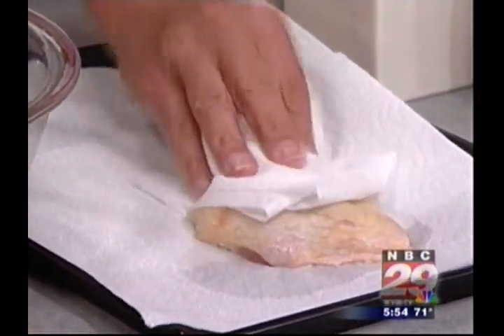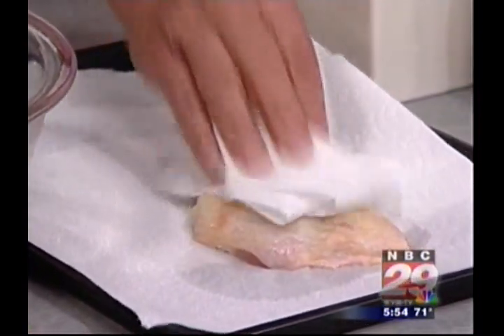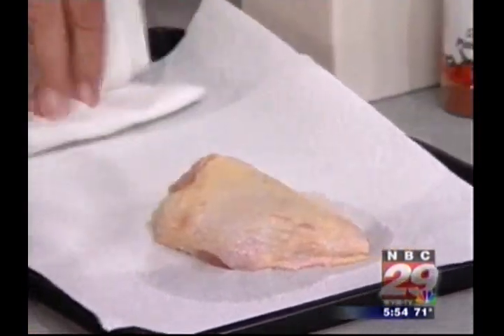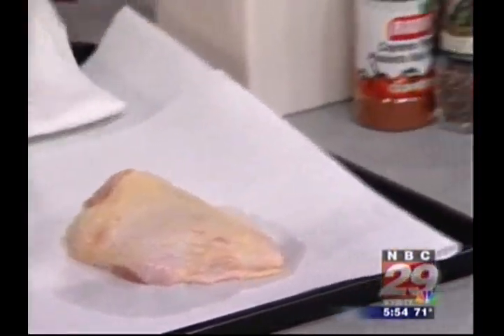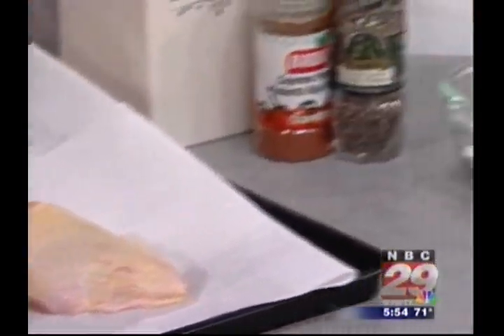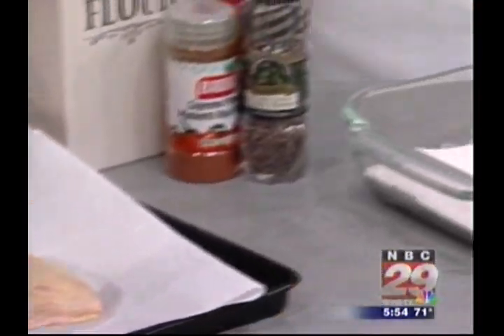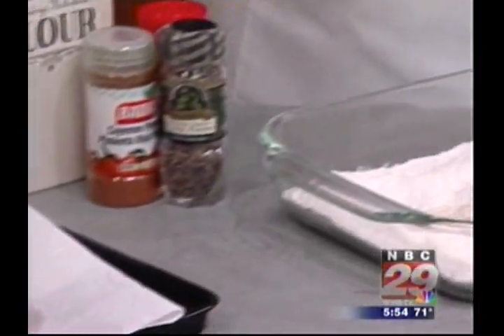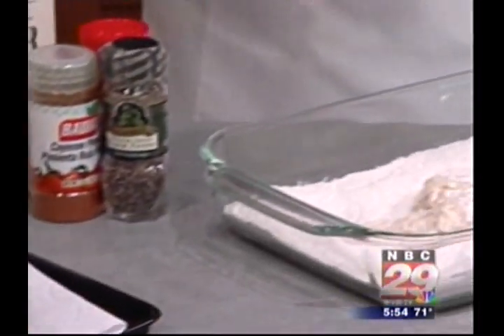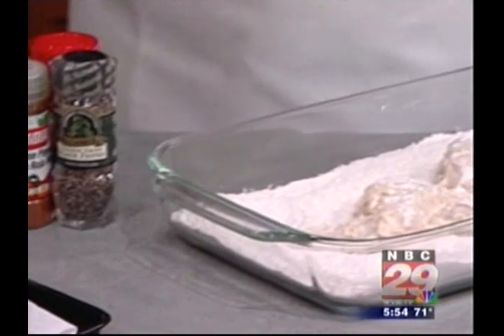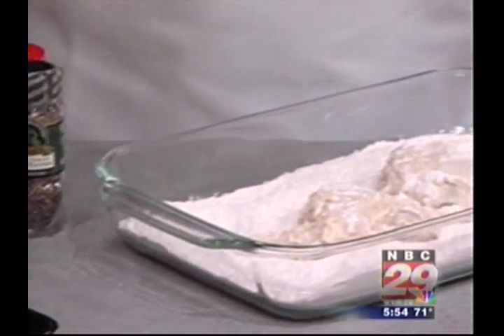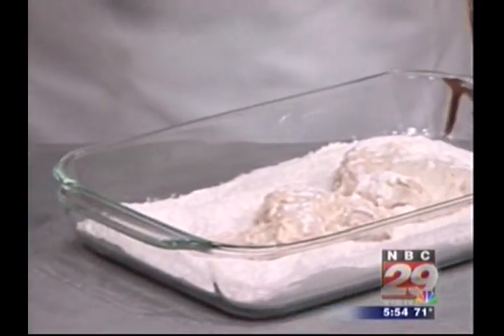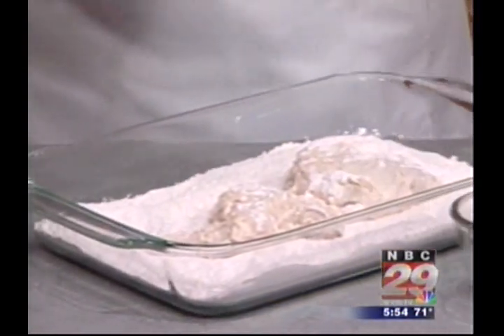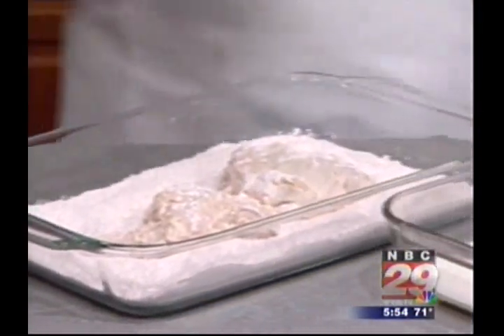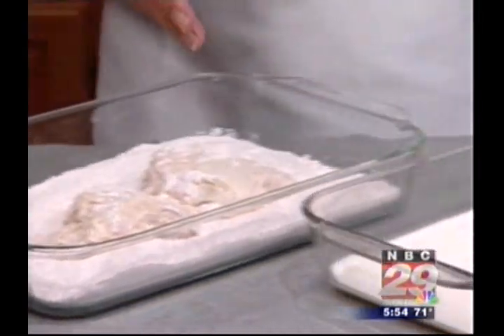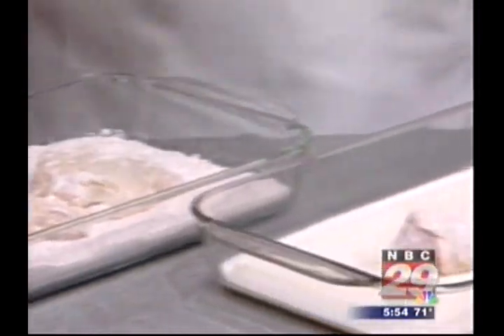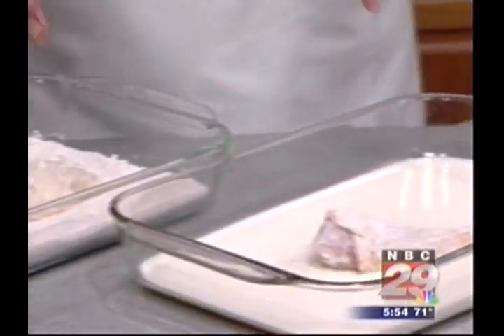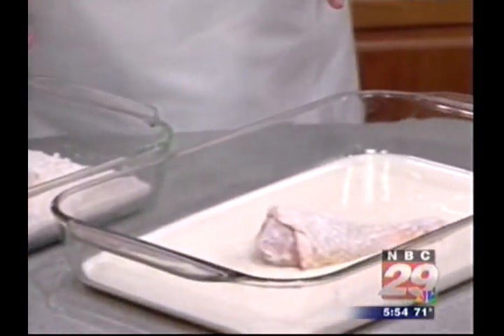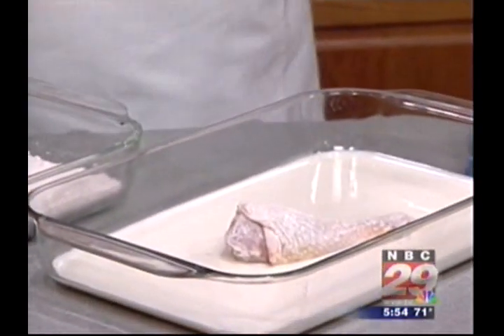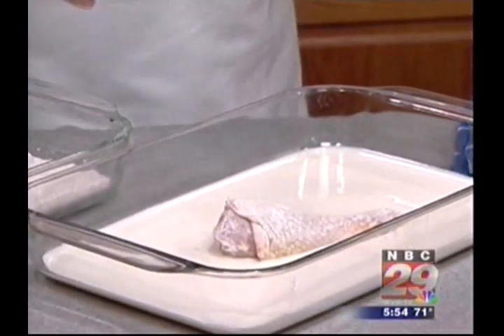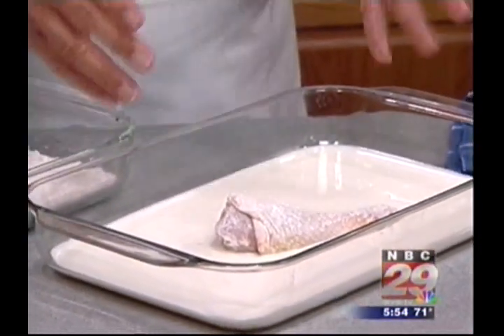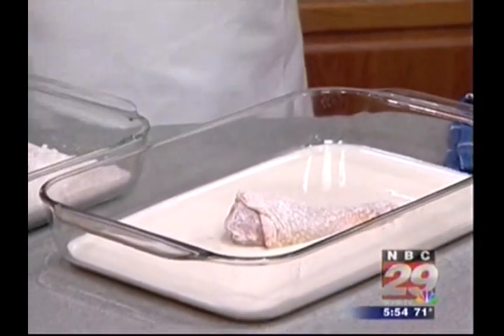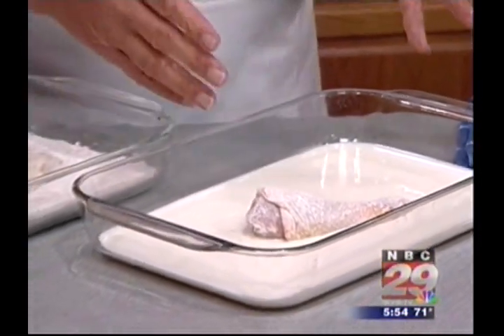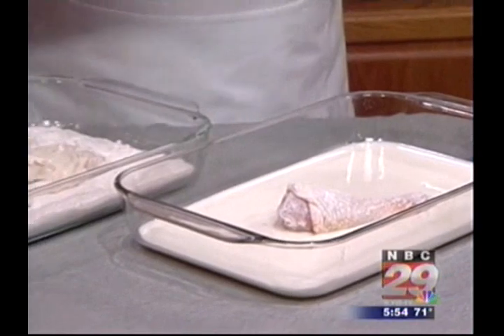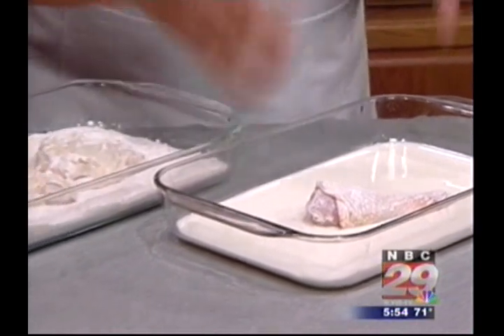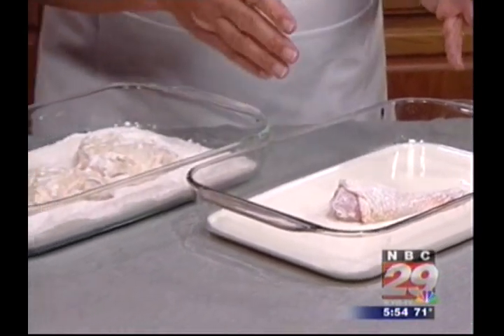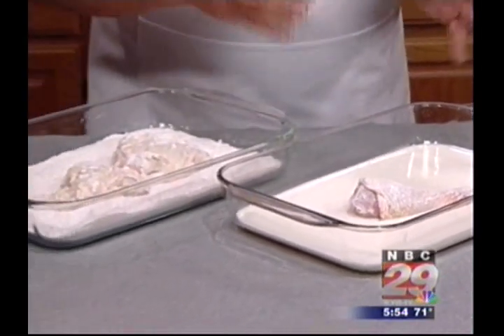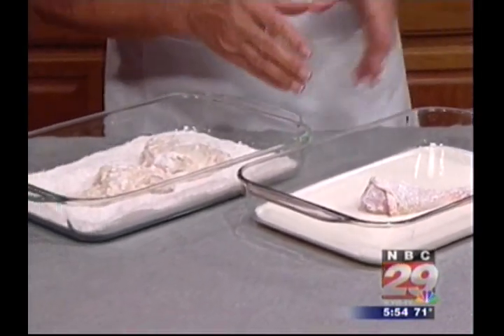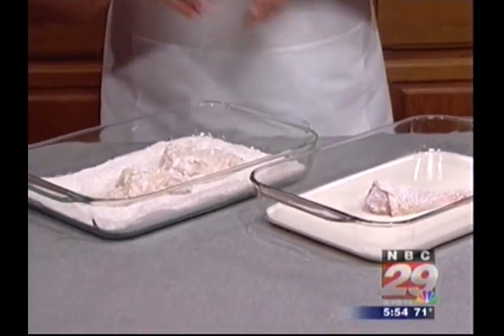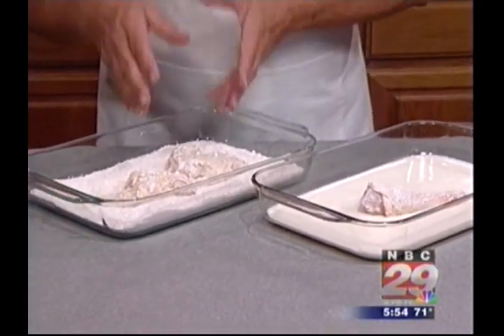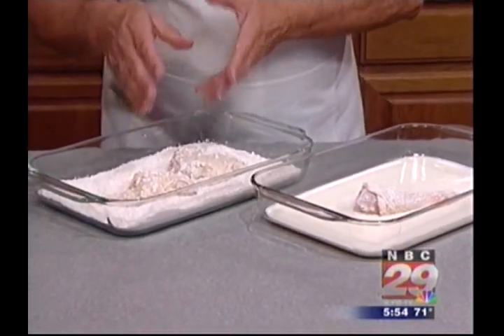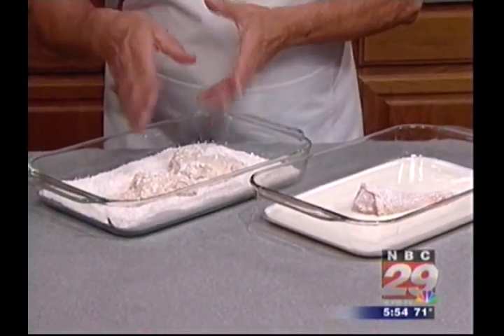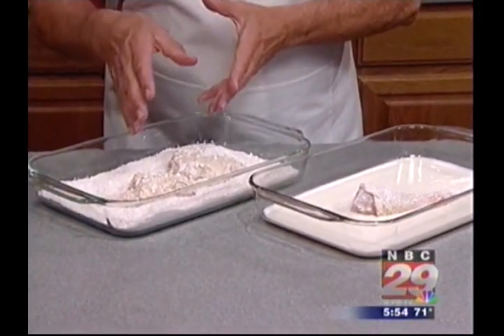Then we dip each piece into some seasoned flour, coating it completely. Then dump them into some buttermilk, which helps lock in the juiciness of the chicken. Then back into the flour mixture.